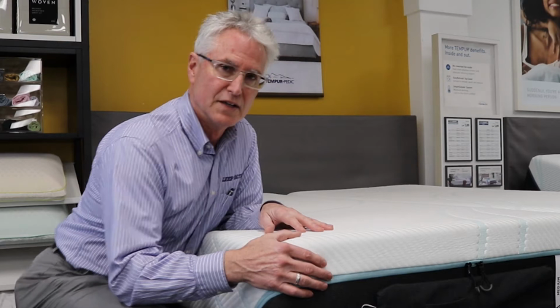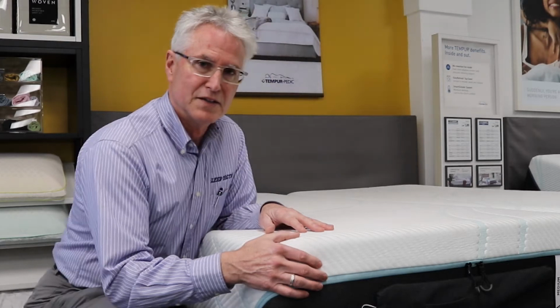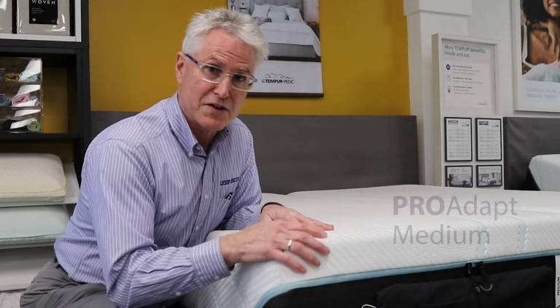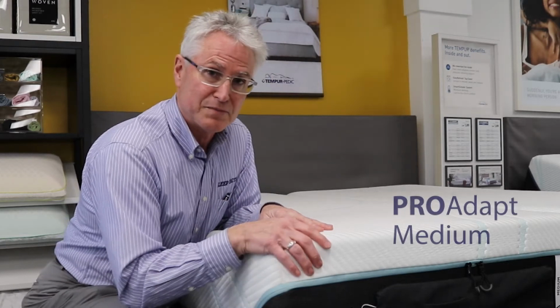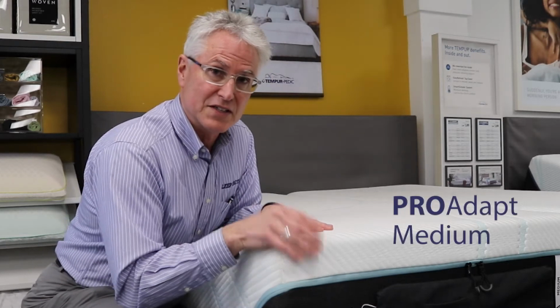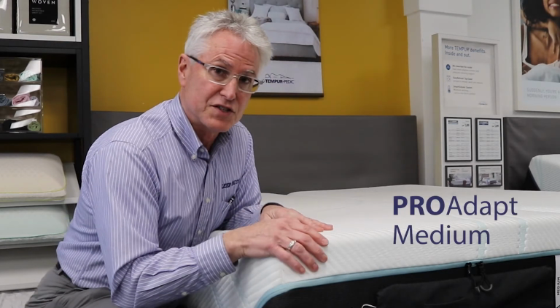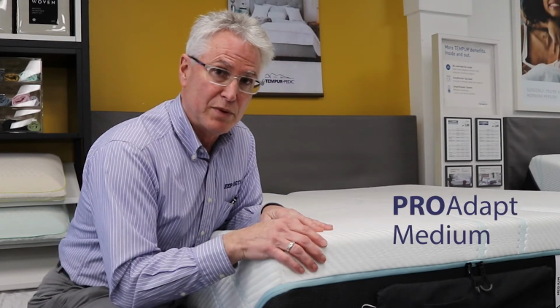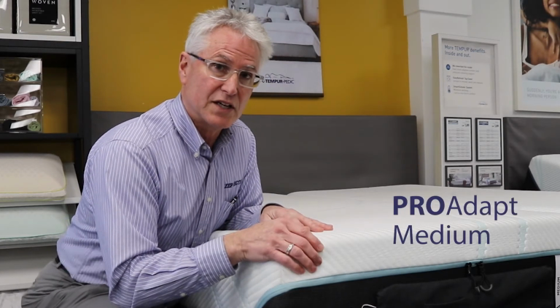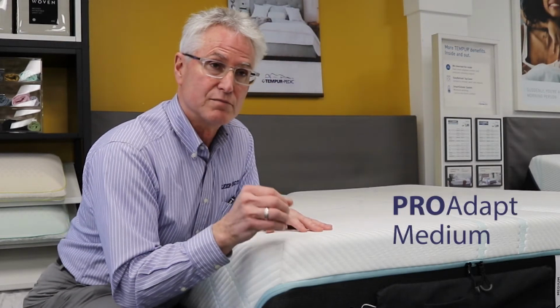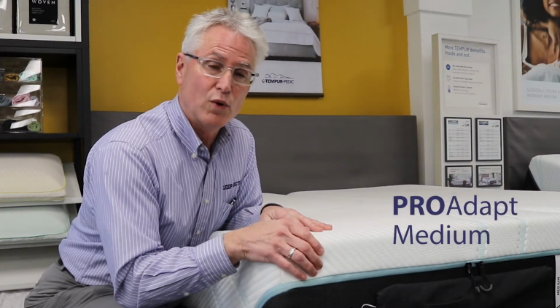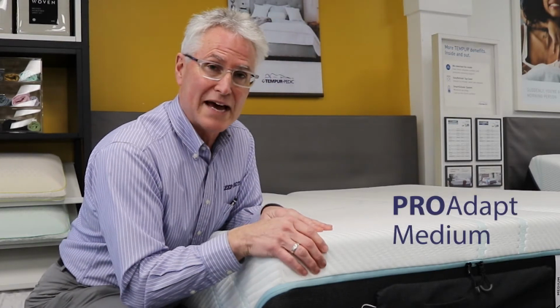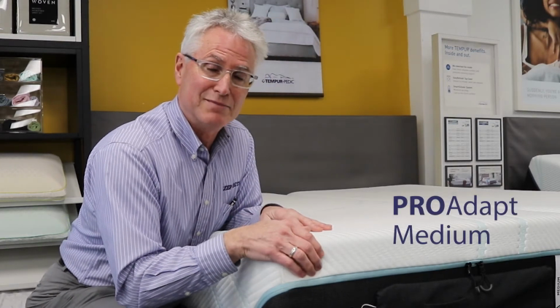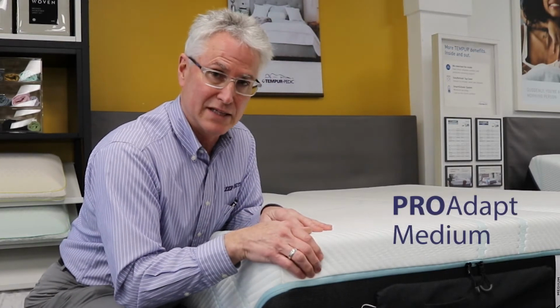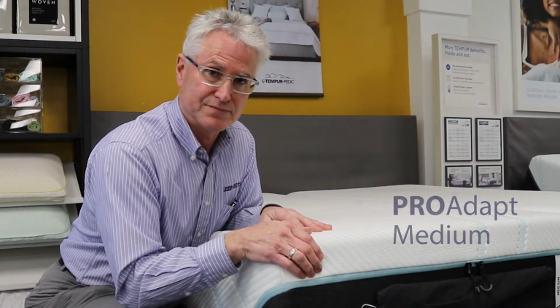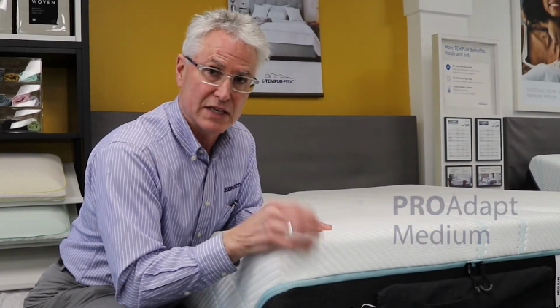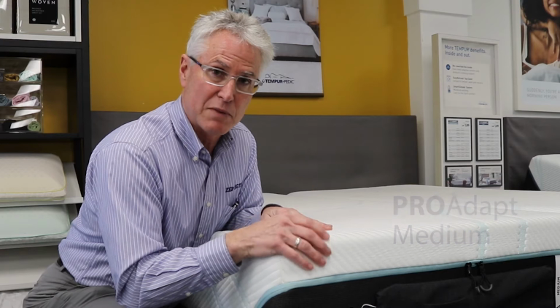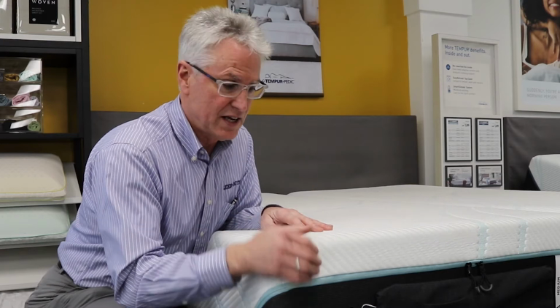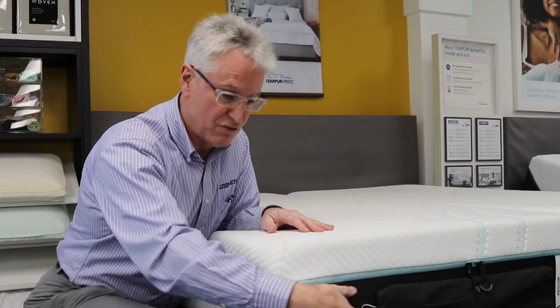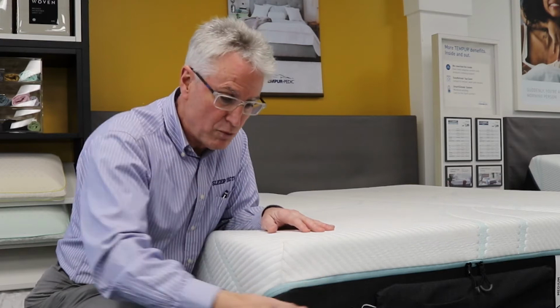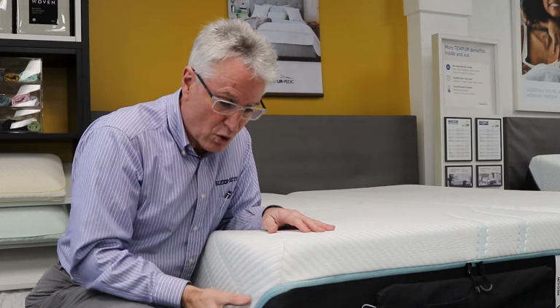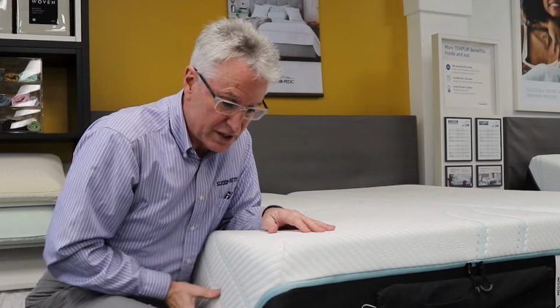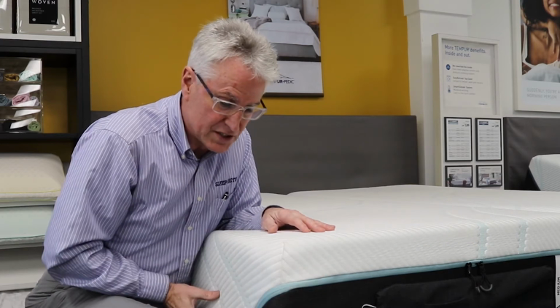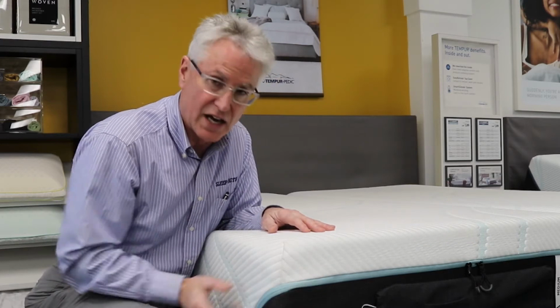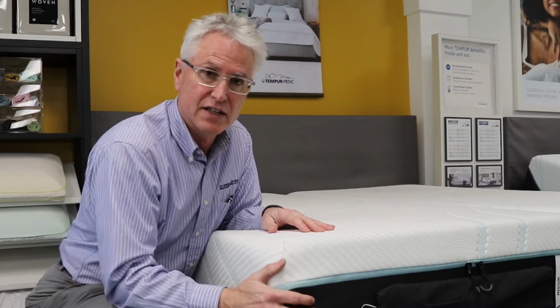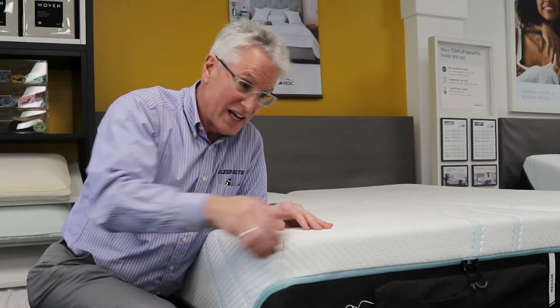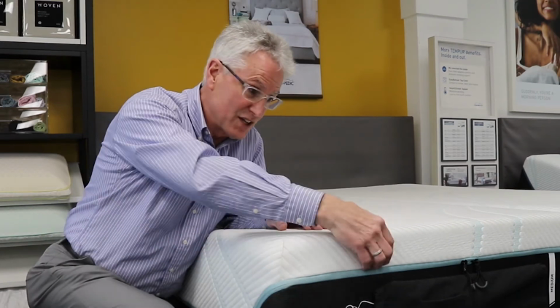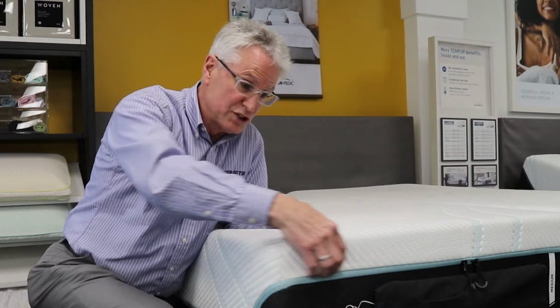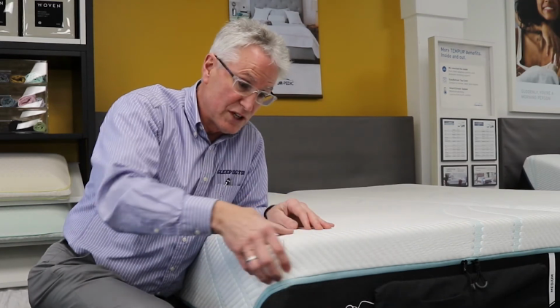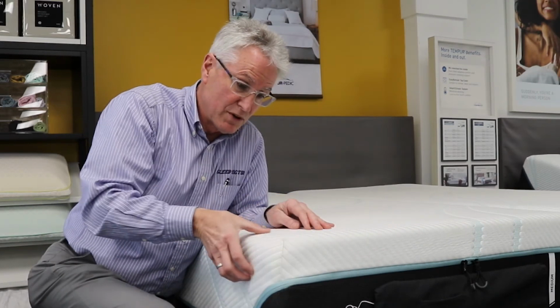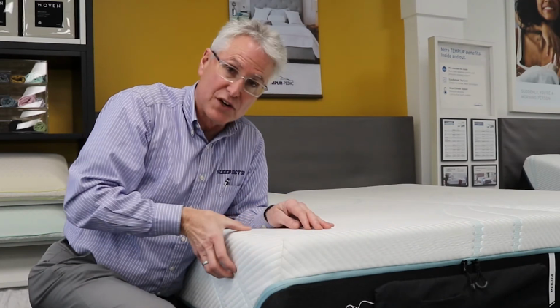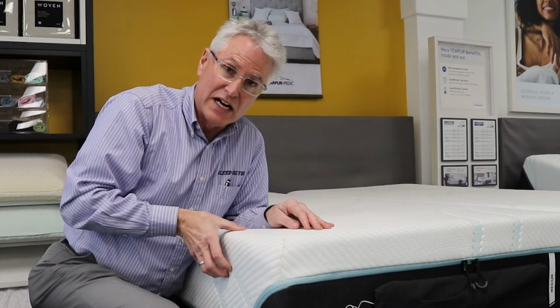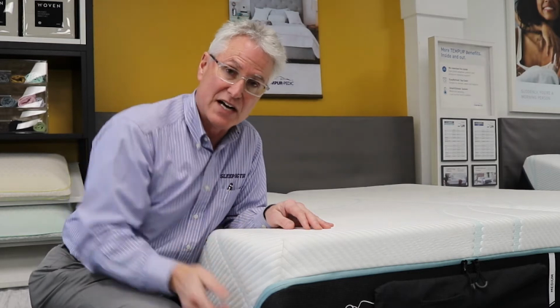Hi there. This is the Tempur-Pedic ProAdapt Medium. In this model it has a foam core on the inside and it has the original Tempur material on the top.